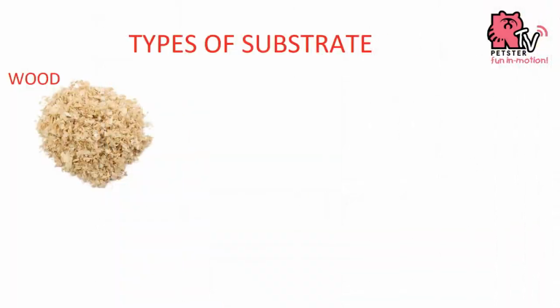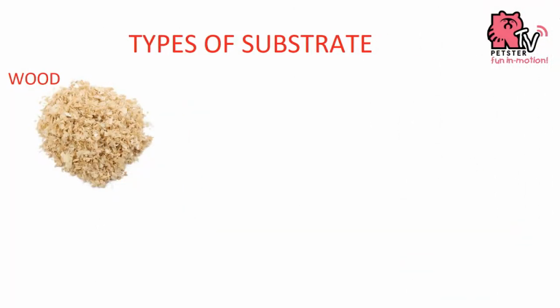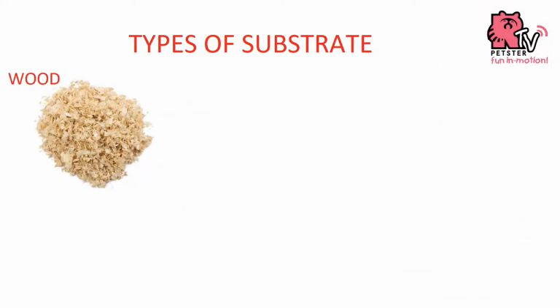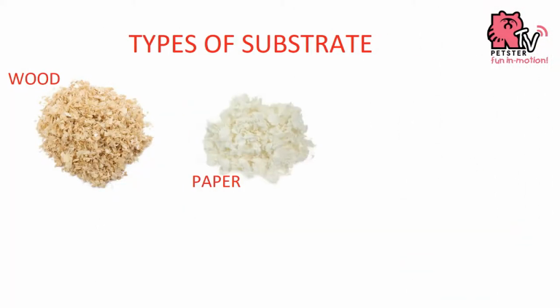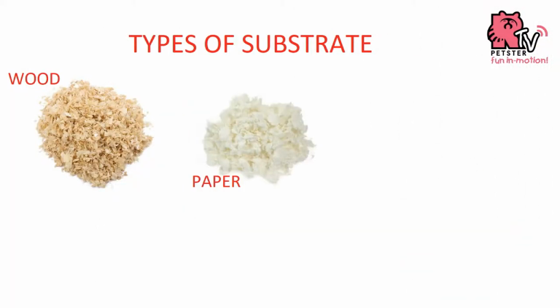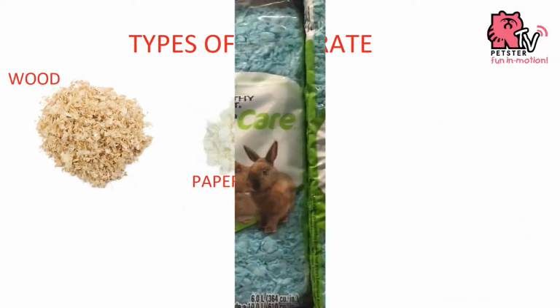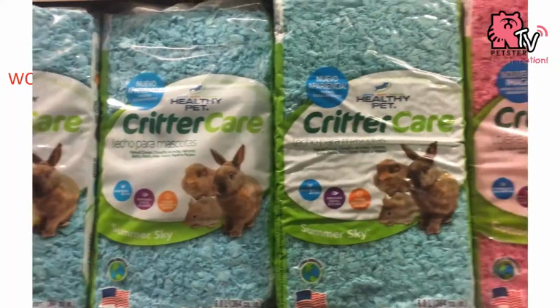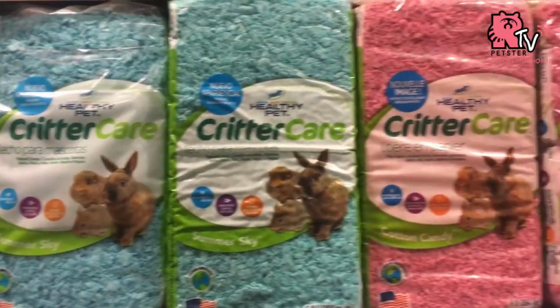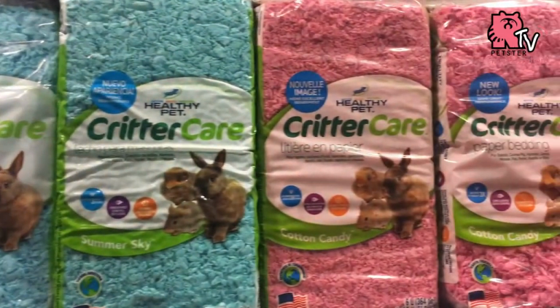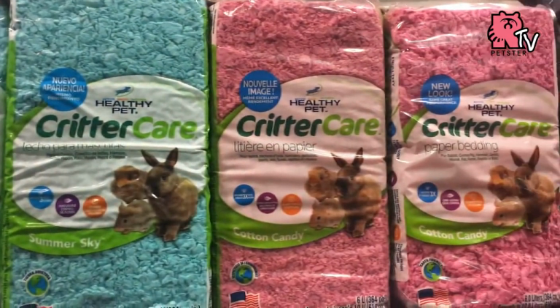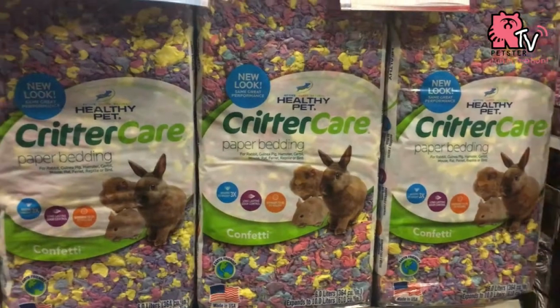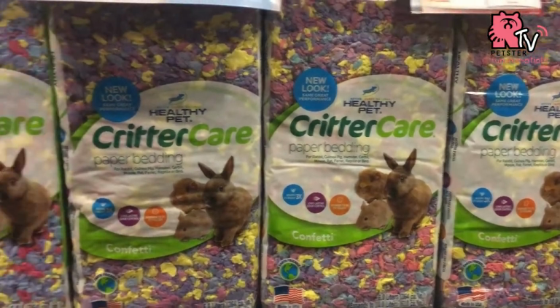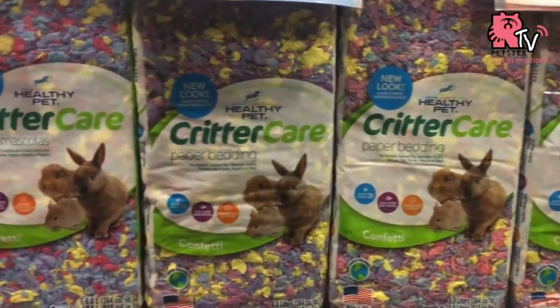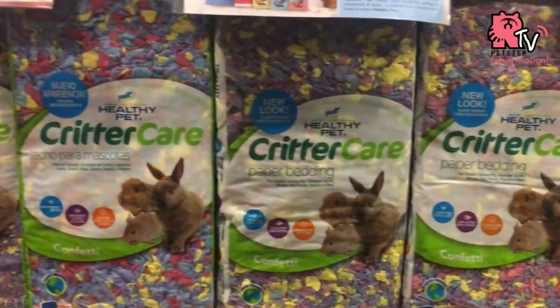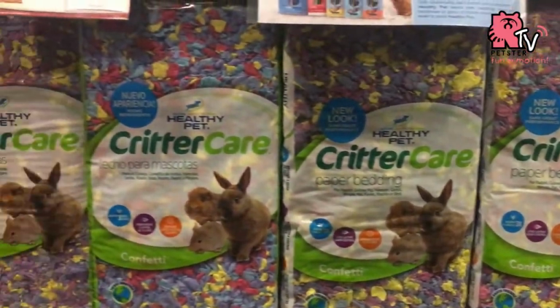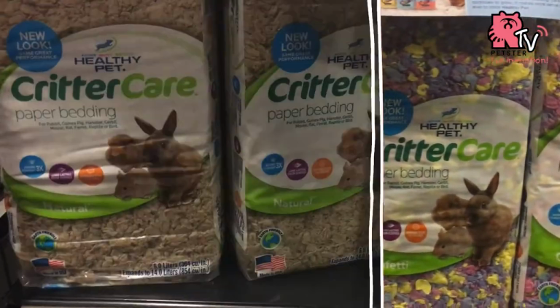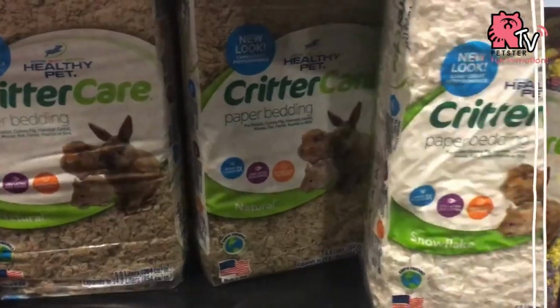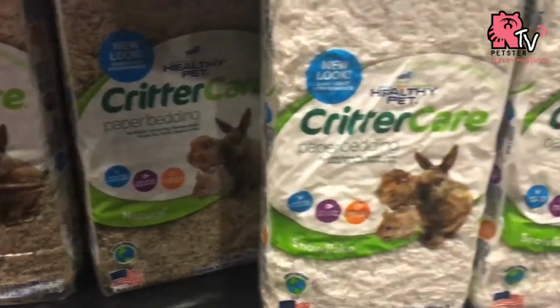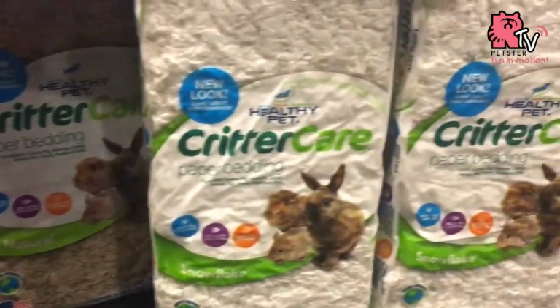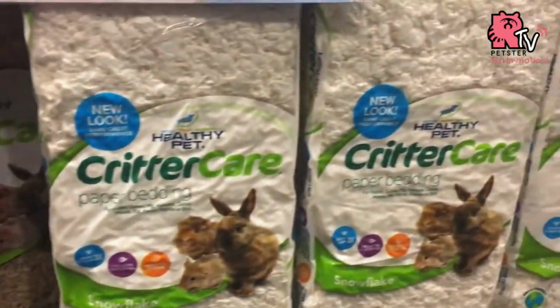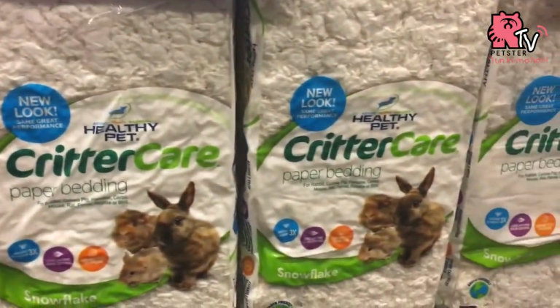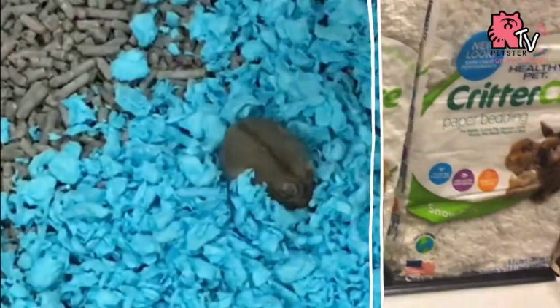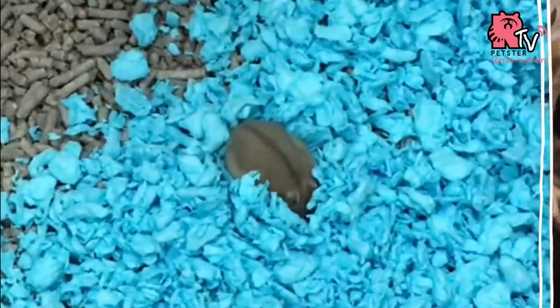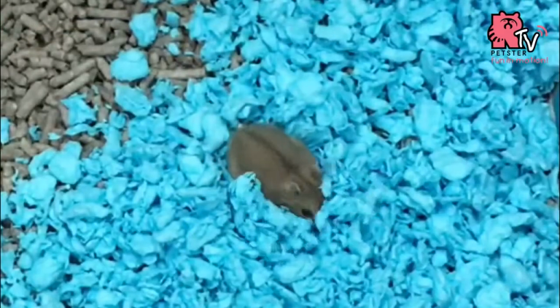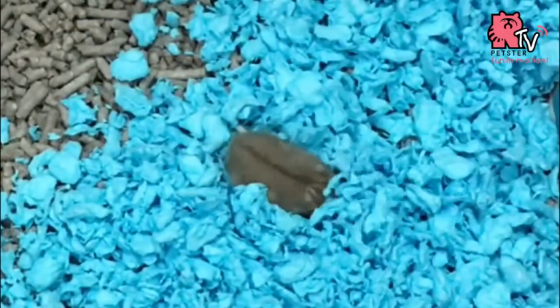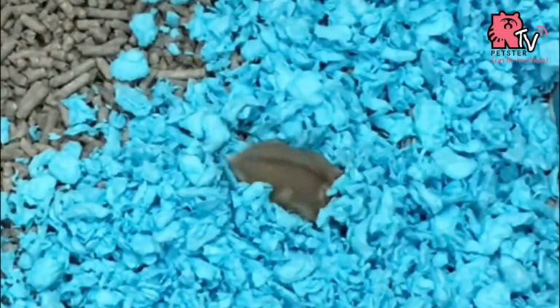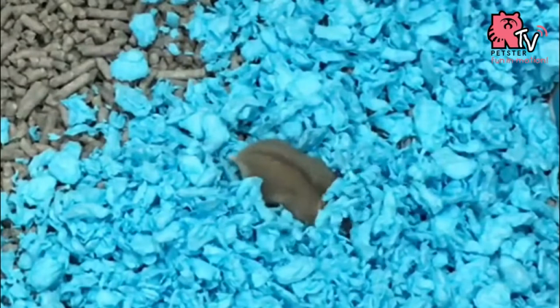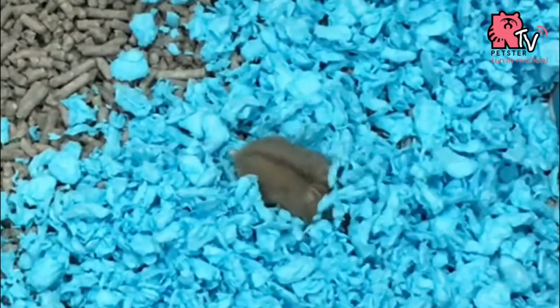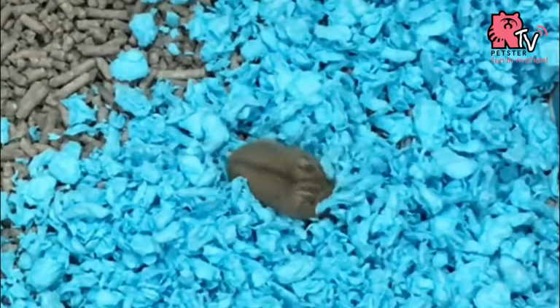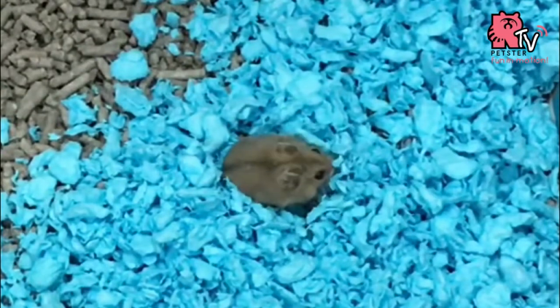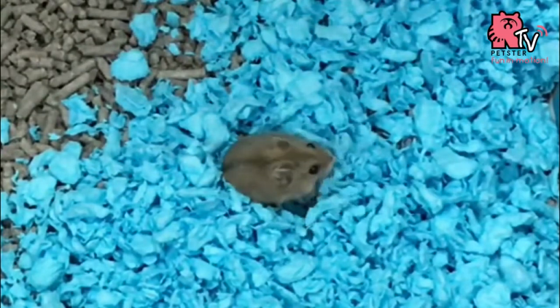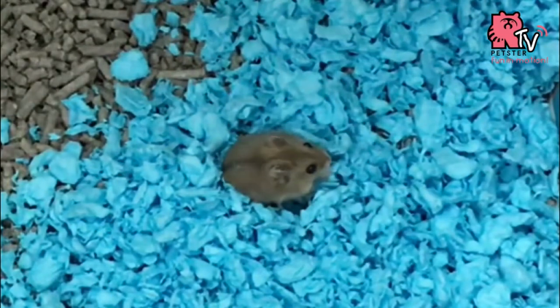Second is the paper-based bedding. It is known to be a lot more expensive, and it comes in many colours. As you can see, my hamsters love the comfort that it gives.